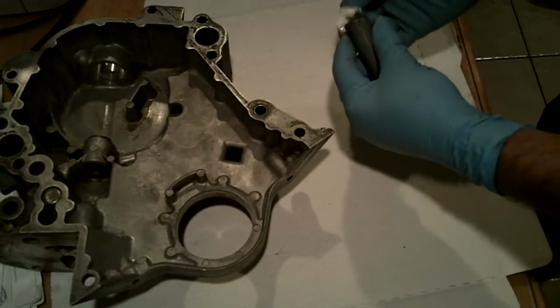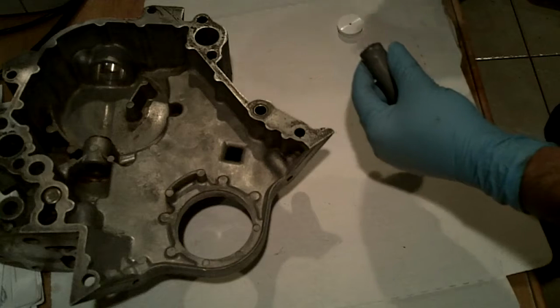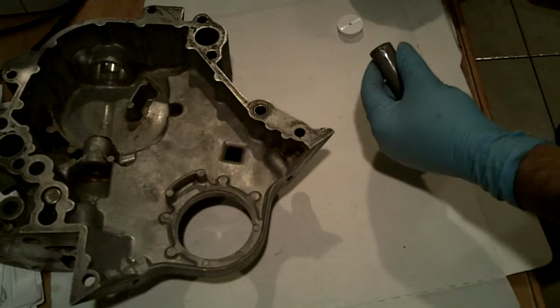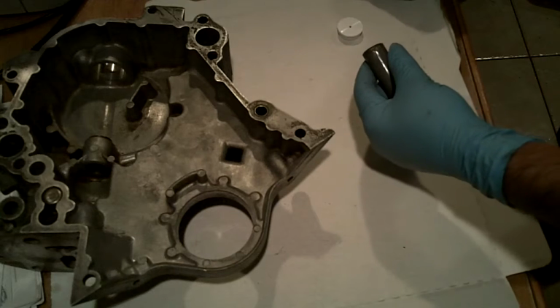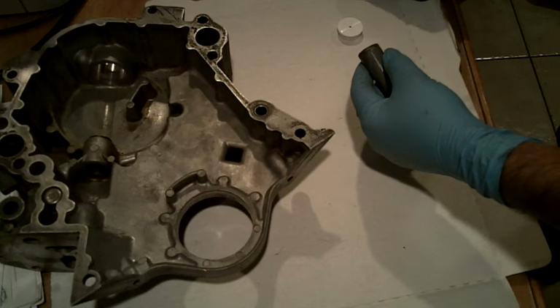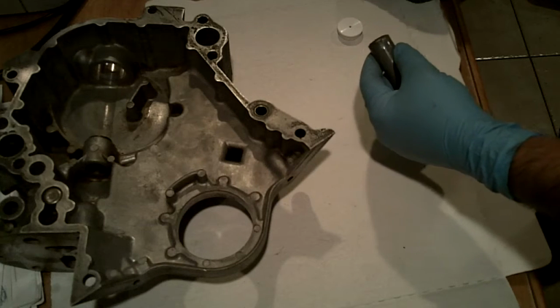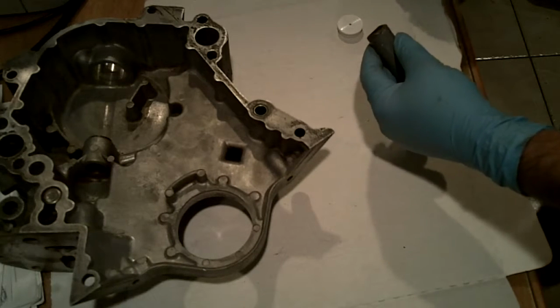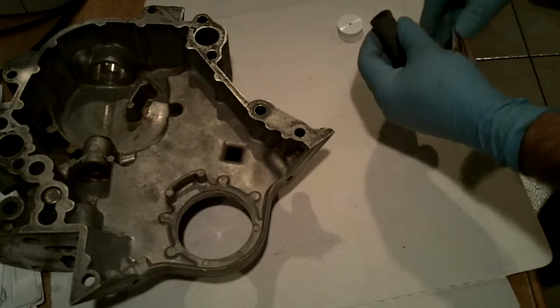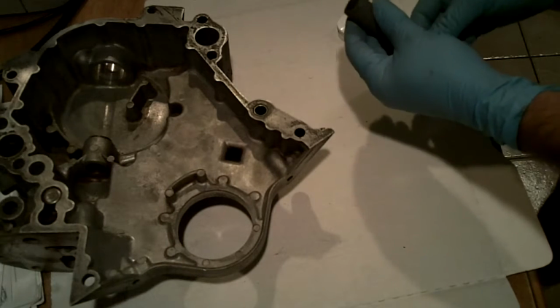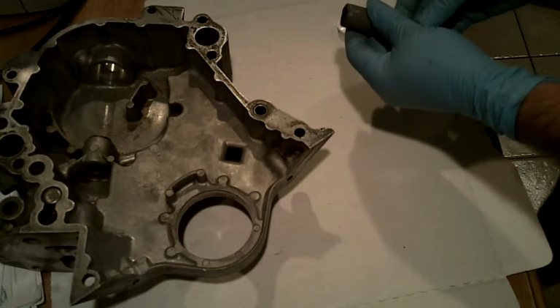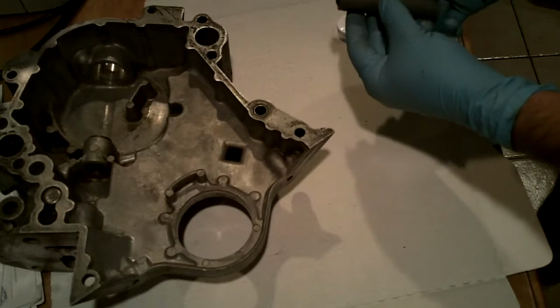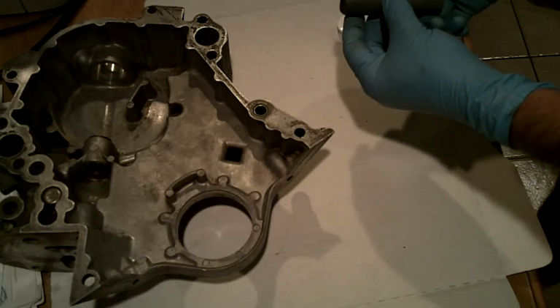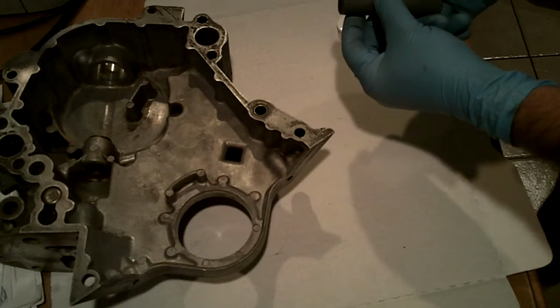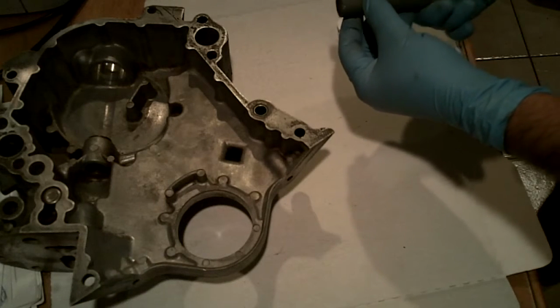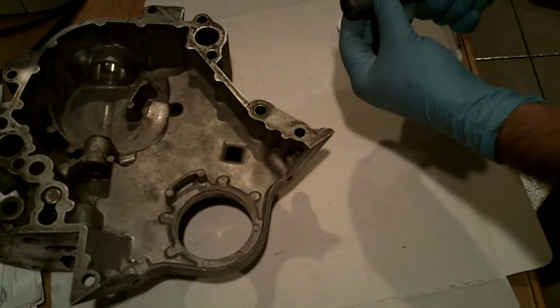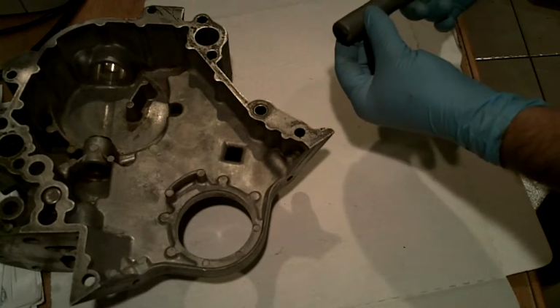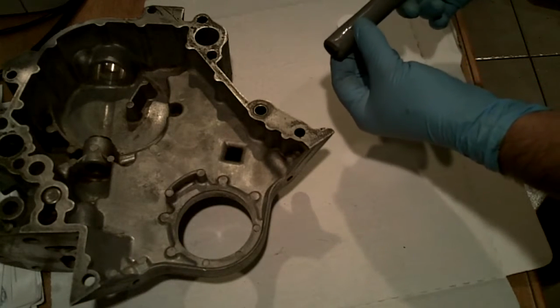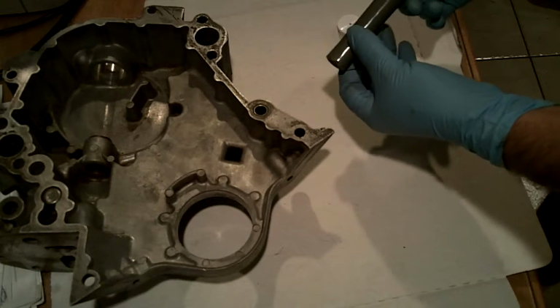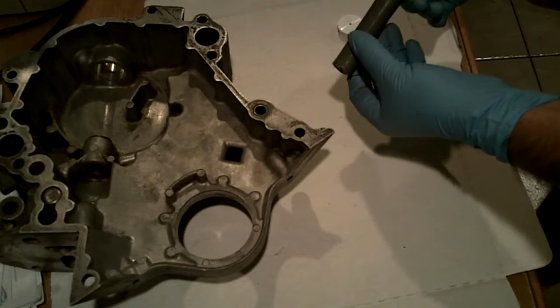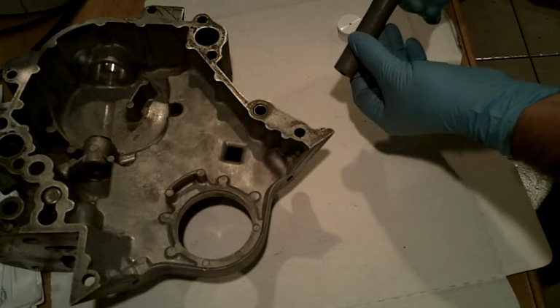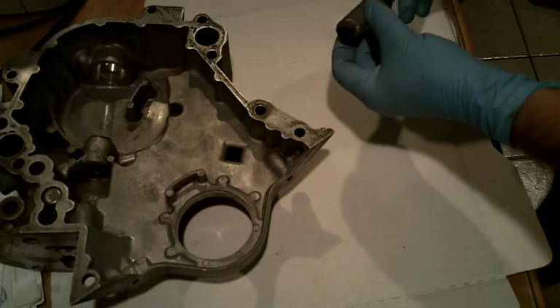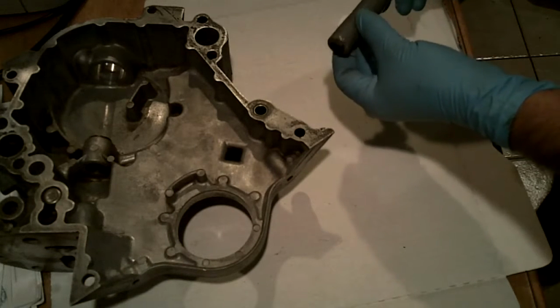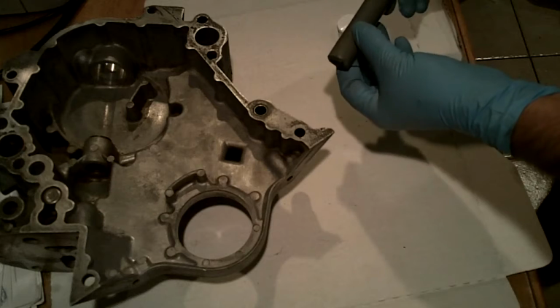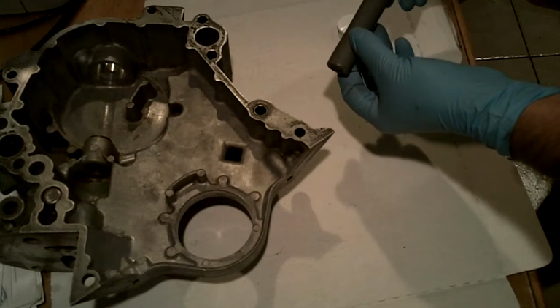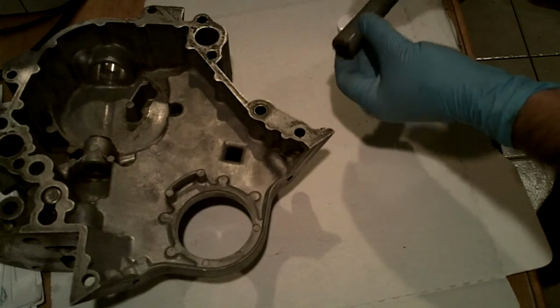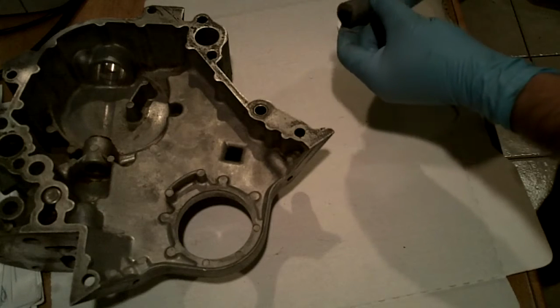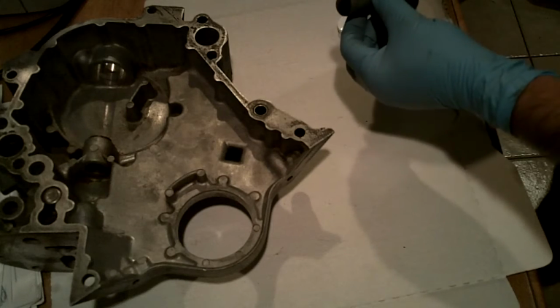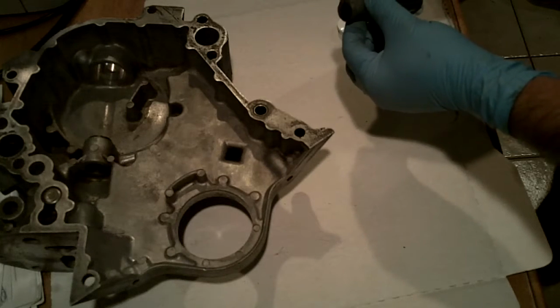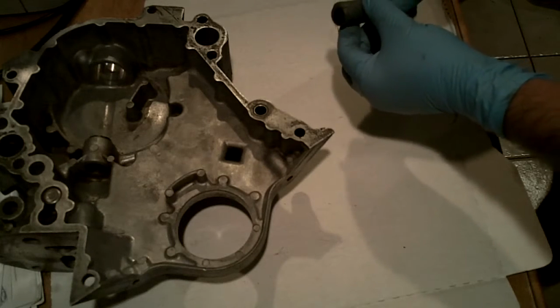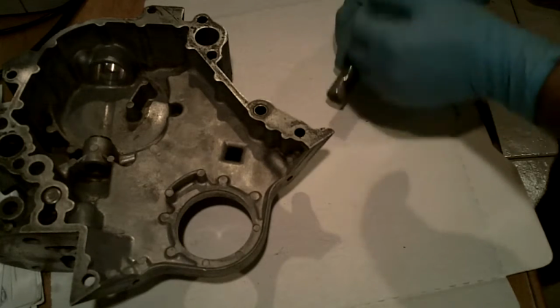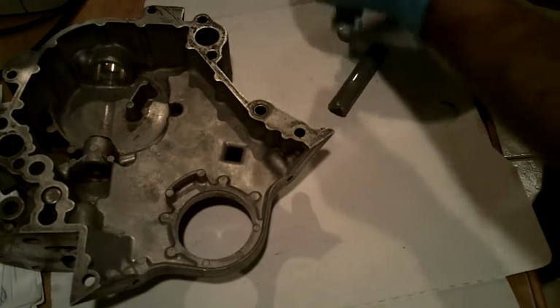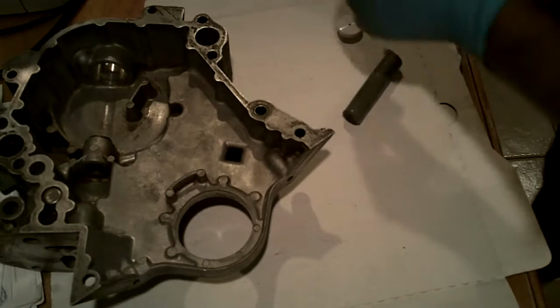These engines Ford used in a variety of vehicles, not just the Mustang — they used it in the Windstar, among others.